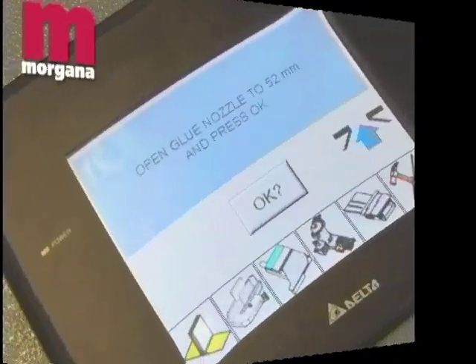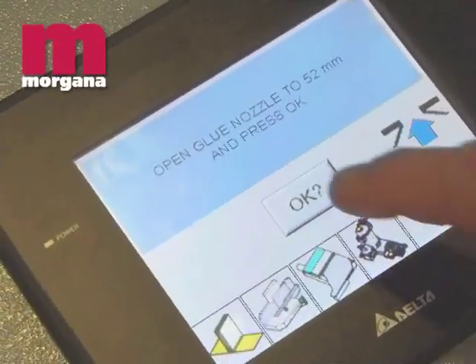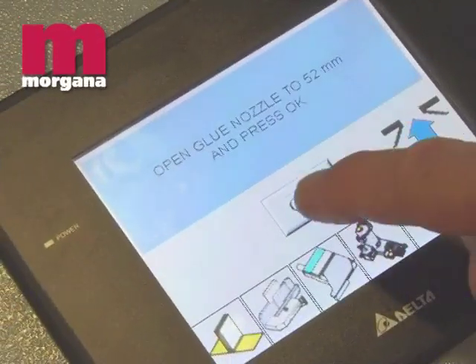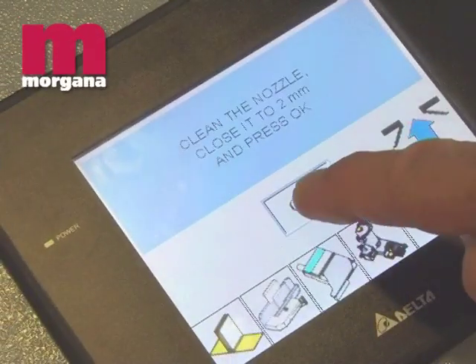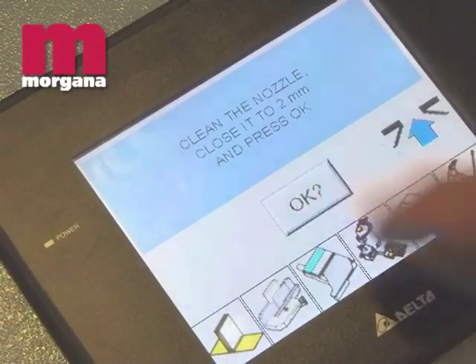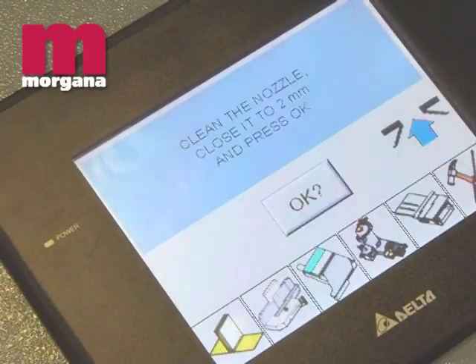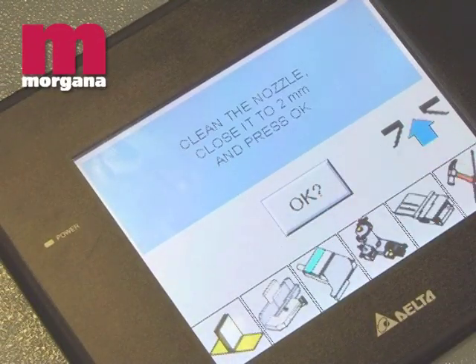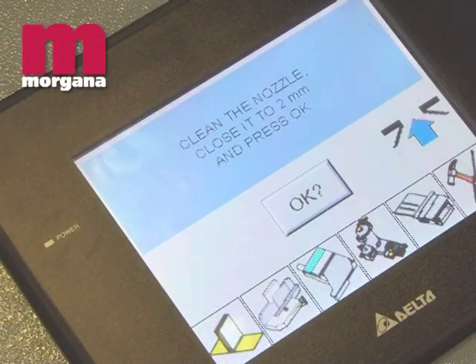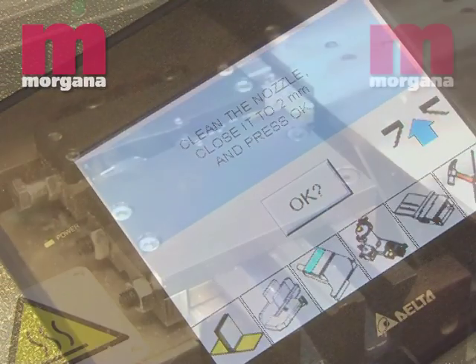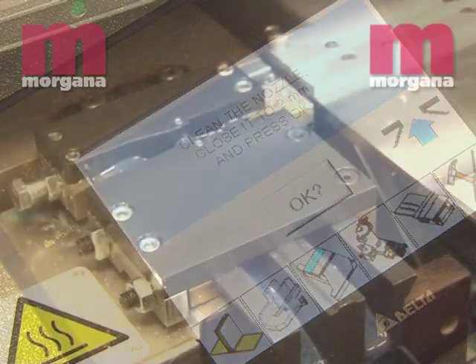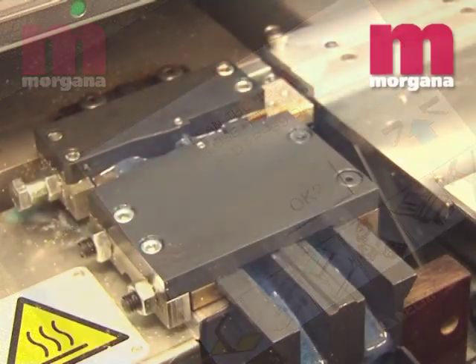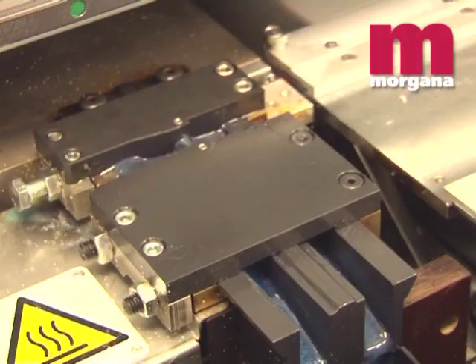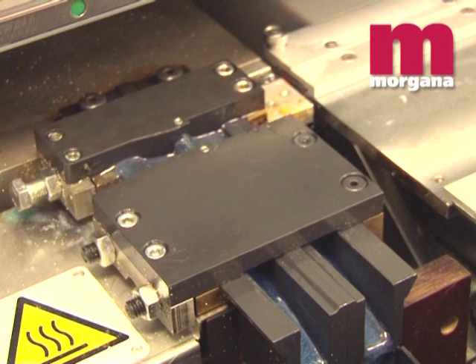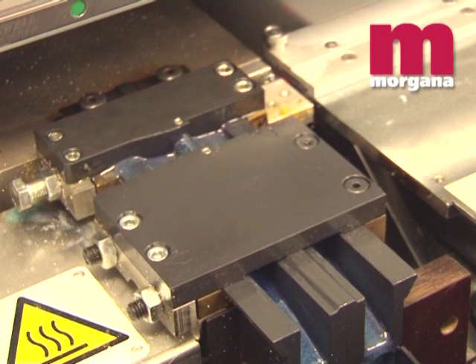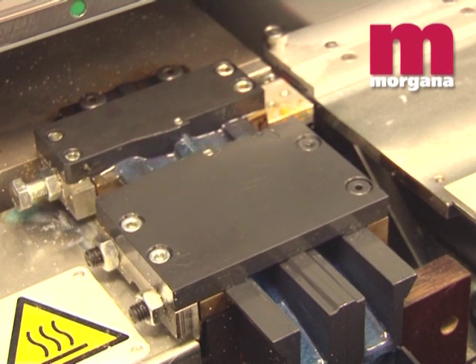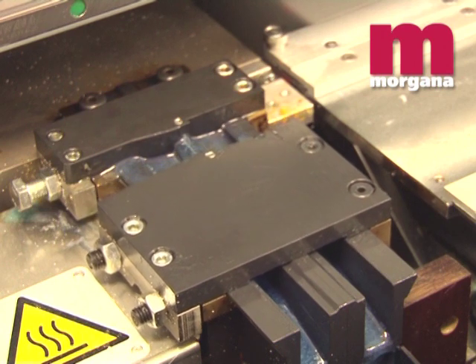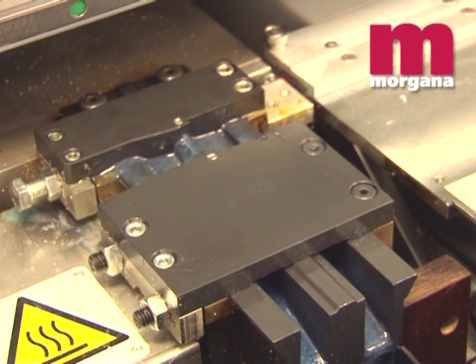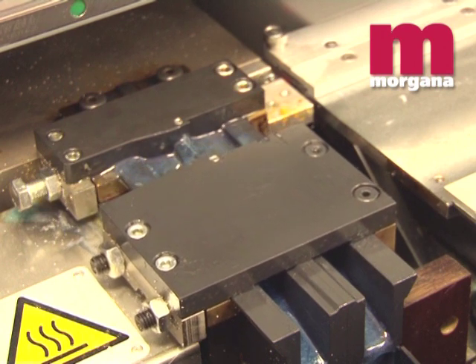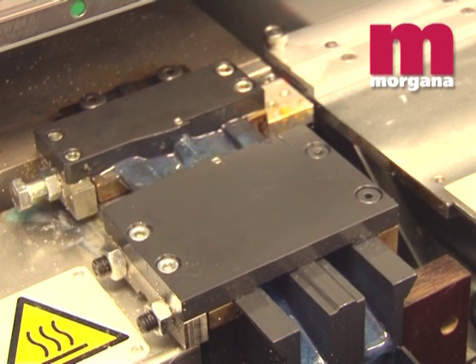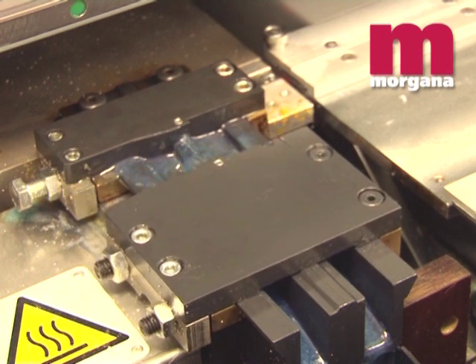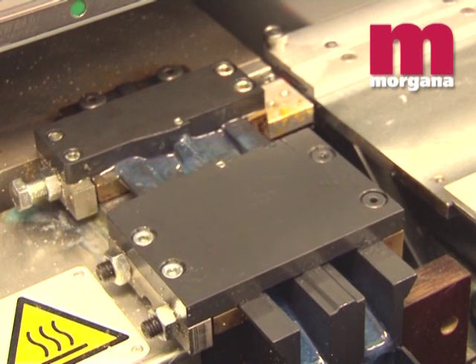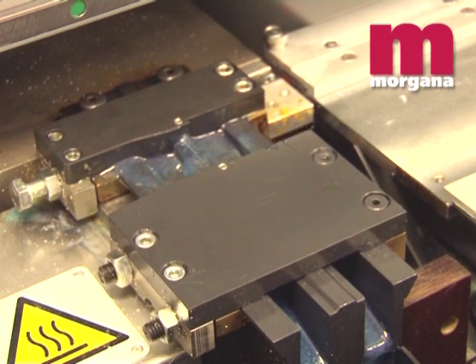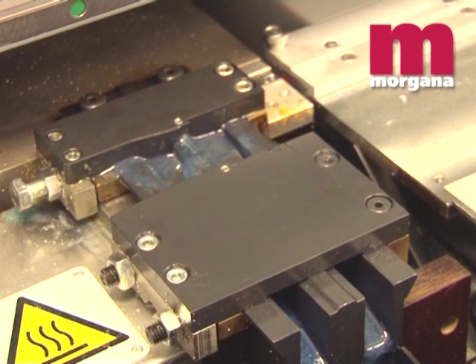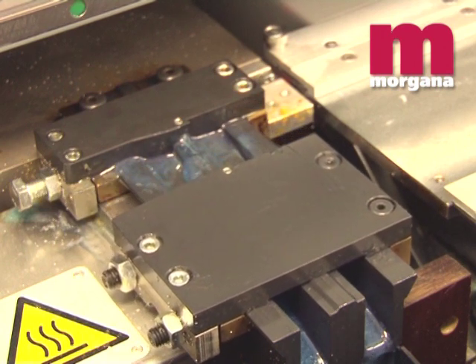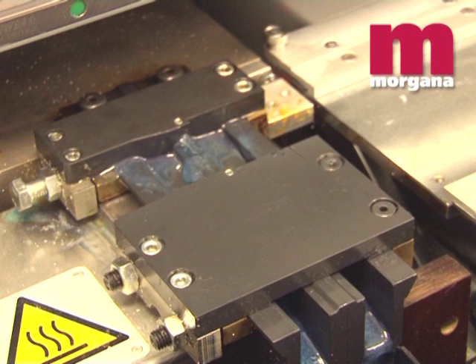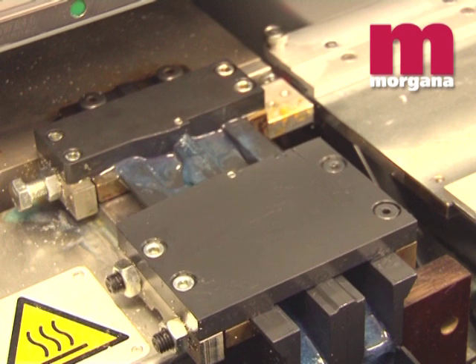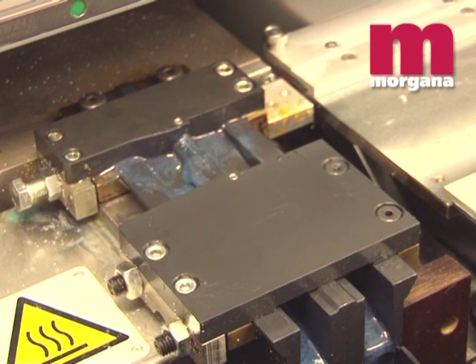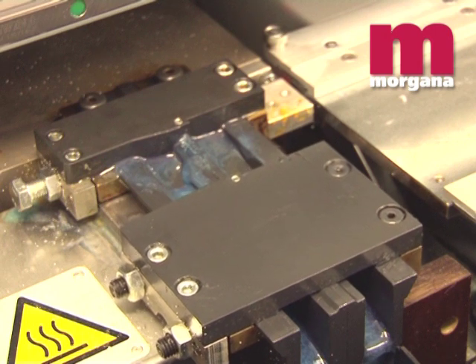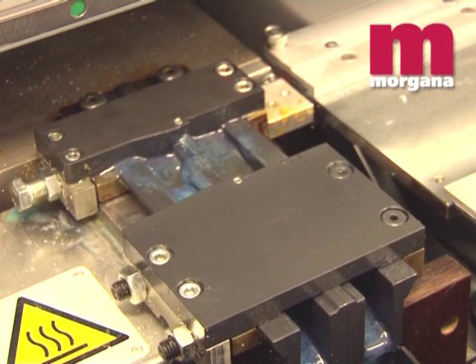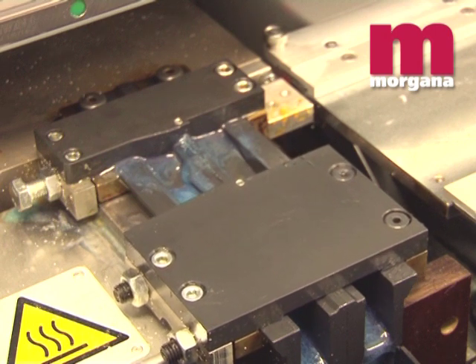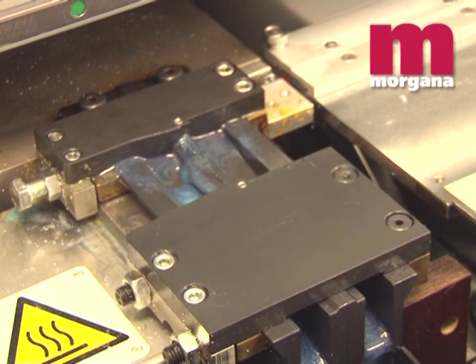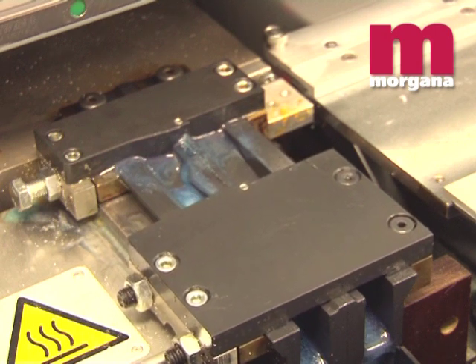Another feature of the patented glue applicator is minimum glue wastage via the automatic cleaning and sealing cycle that can be operated from the touchscreen.